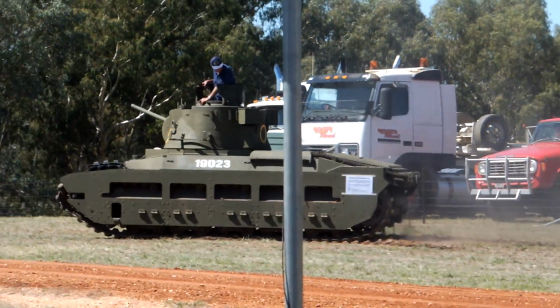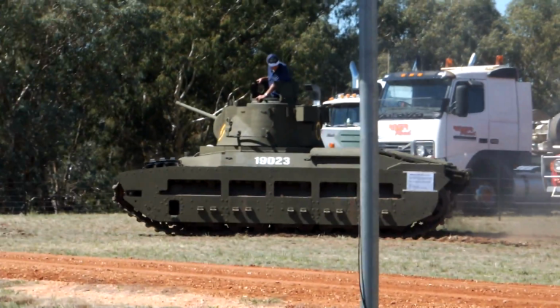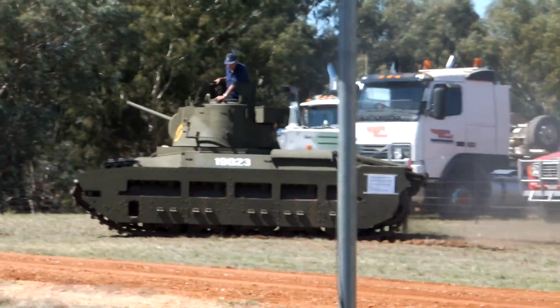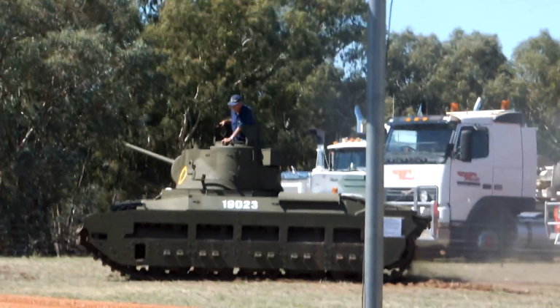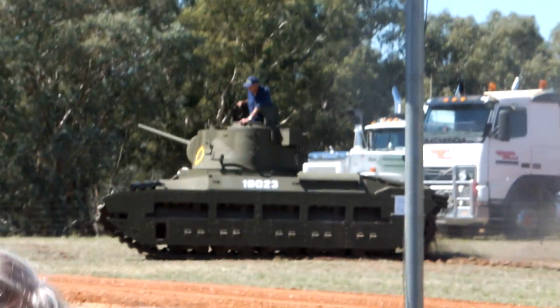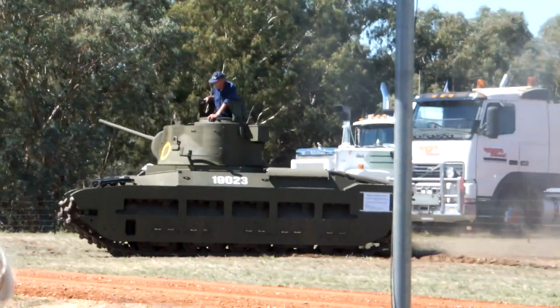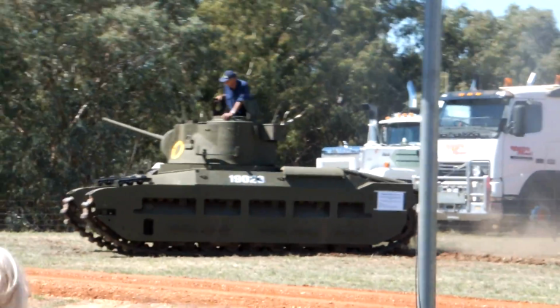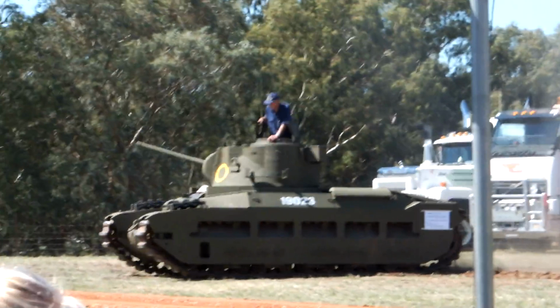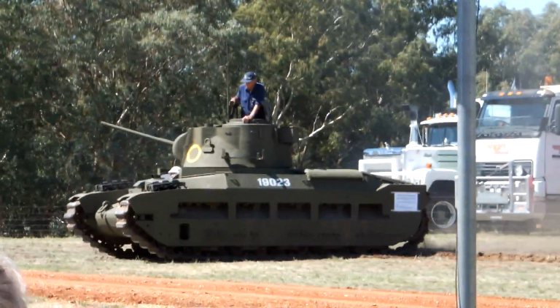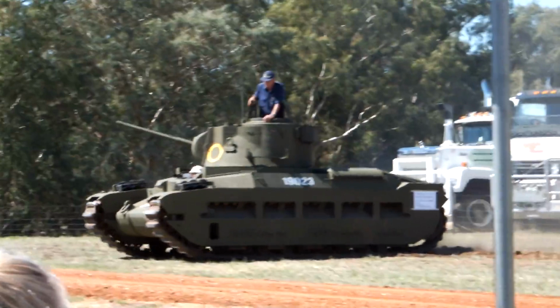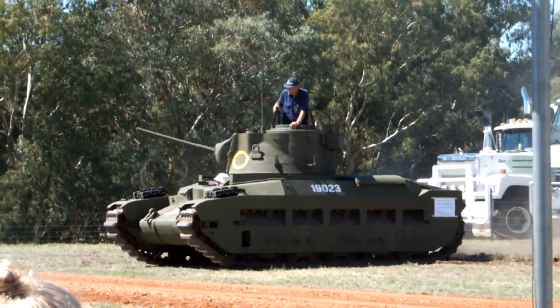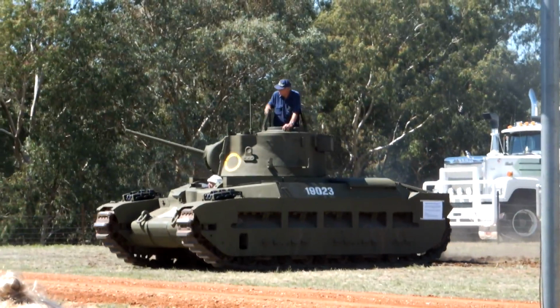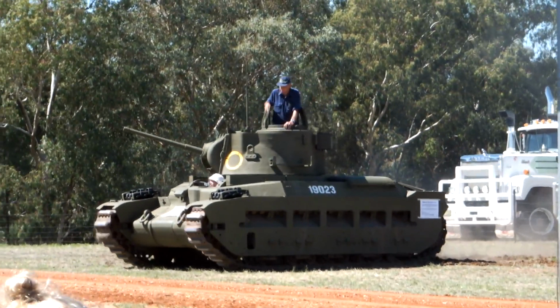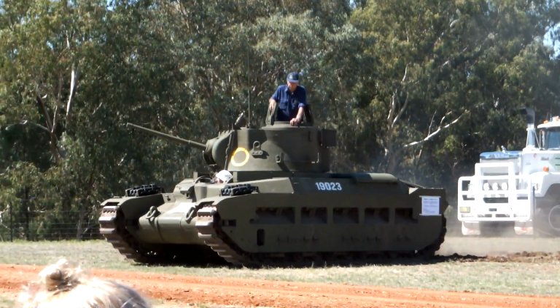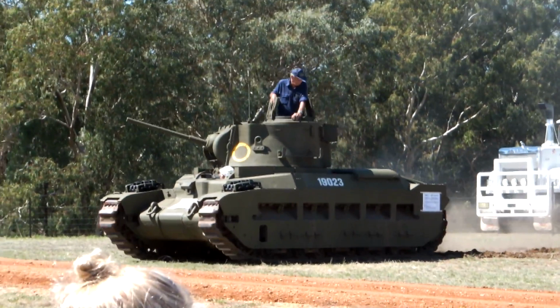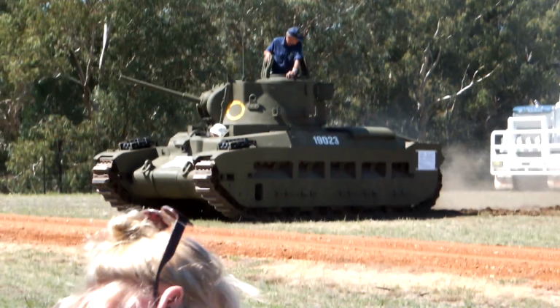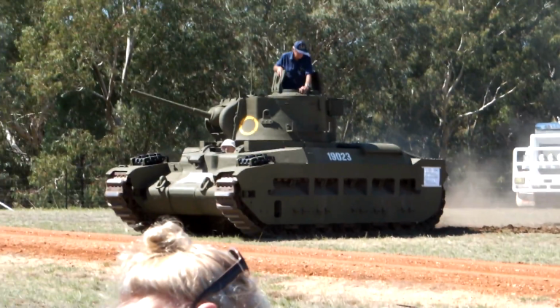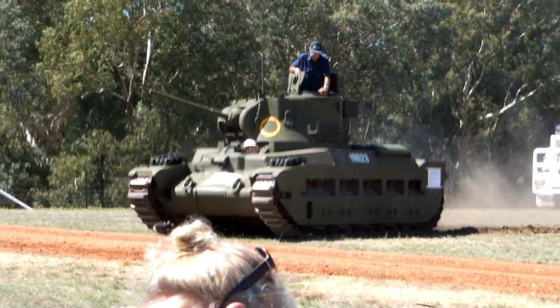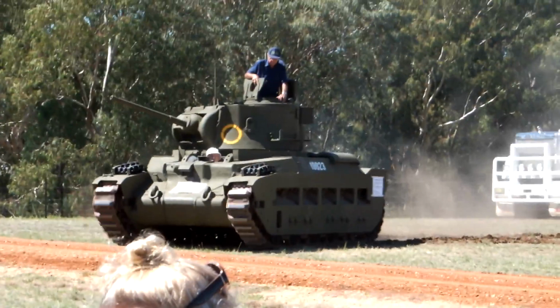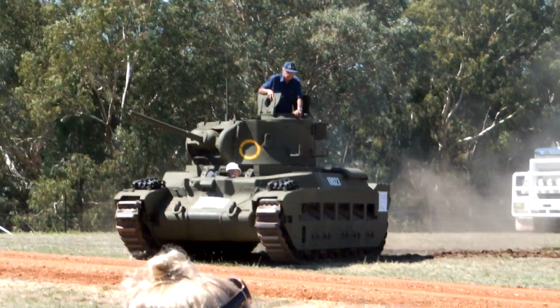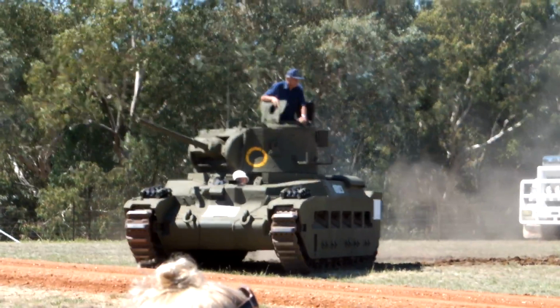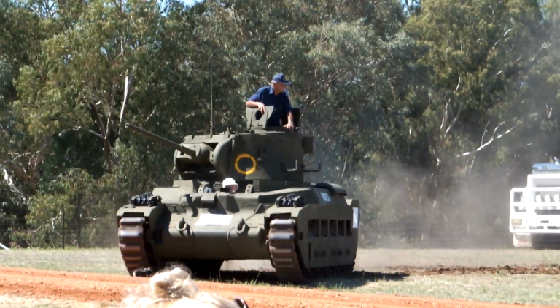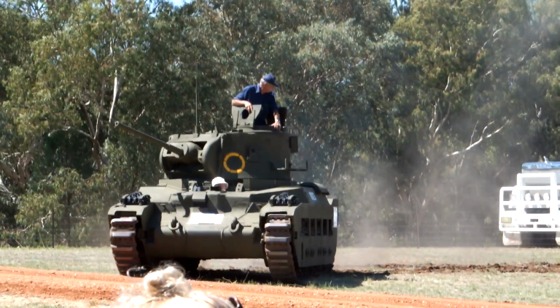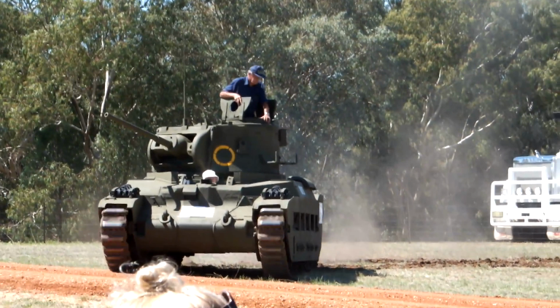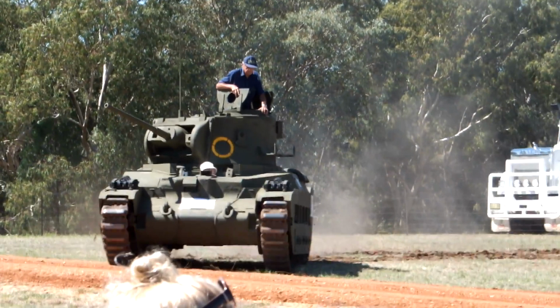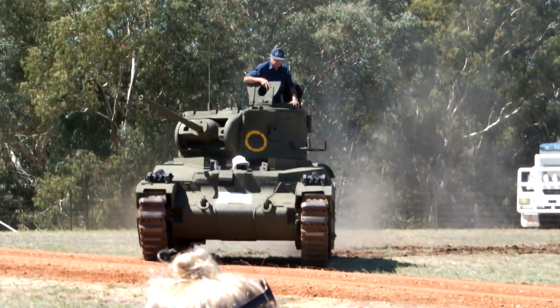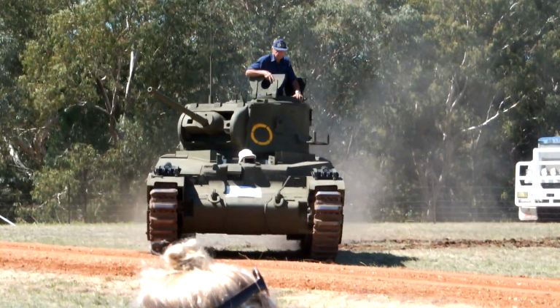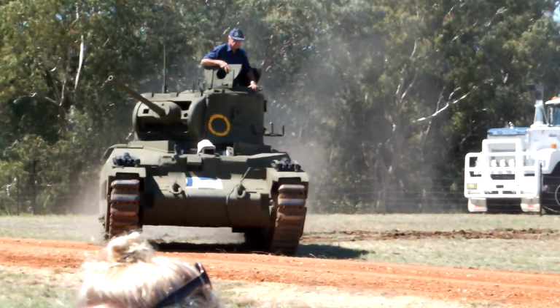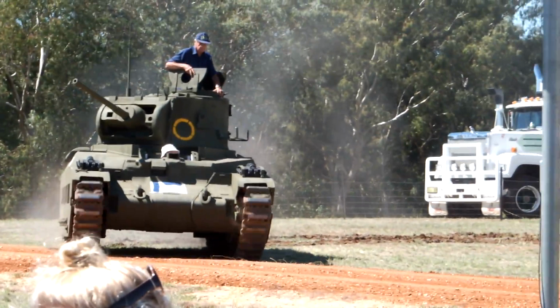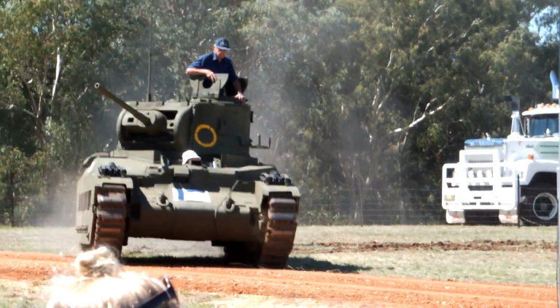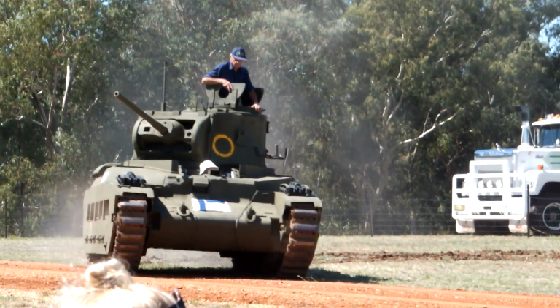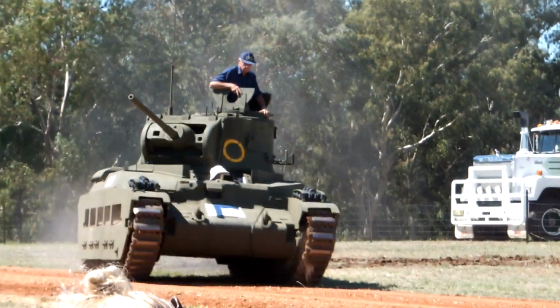The main gun is what they call a two-pounder, which equates to about a 40mm projectile. The actual brass shell is about a foot long, 40mm in diameter. Ideal for blowing up machine gun emplacements or bunkers, etc.